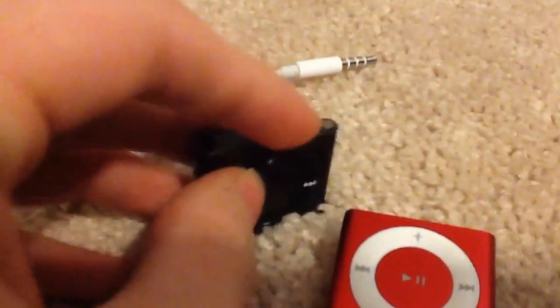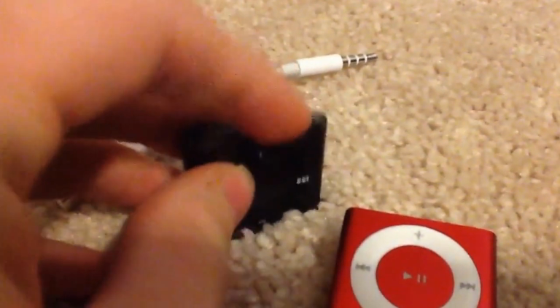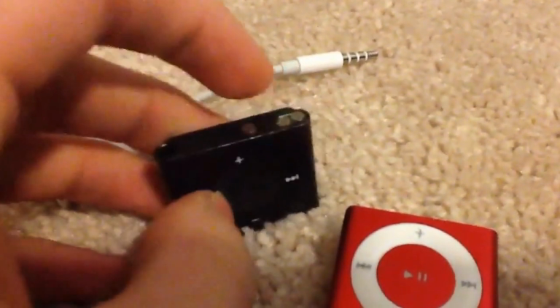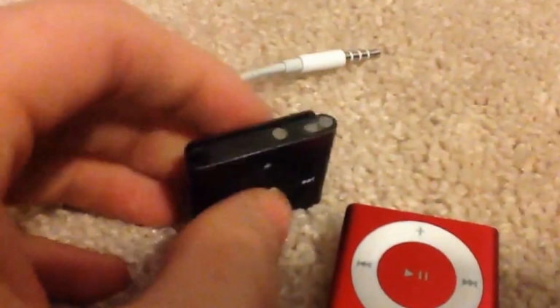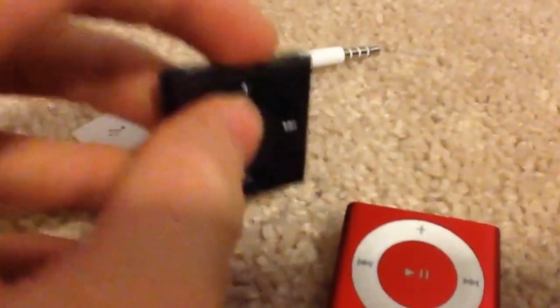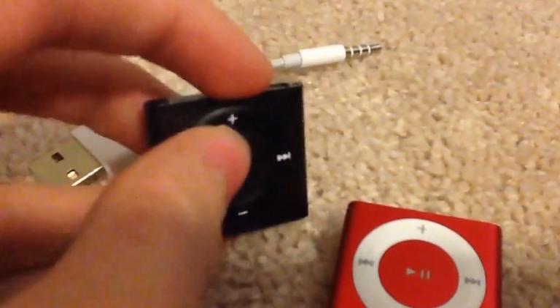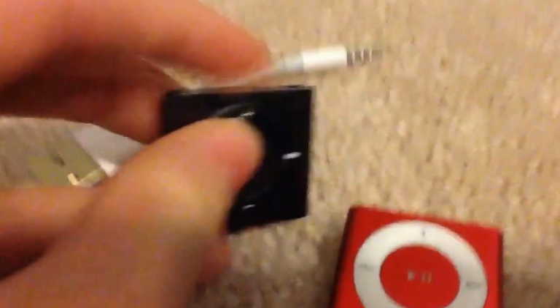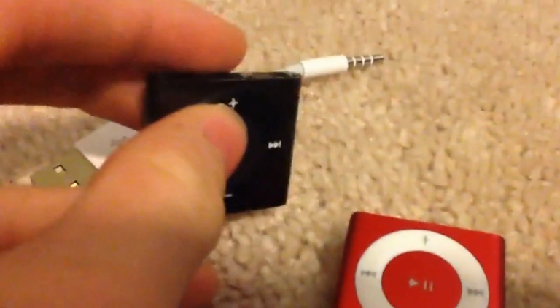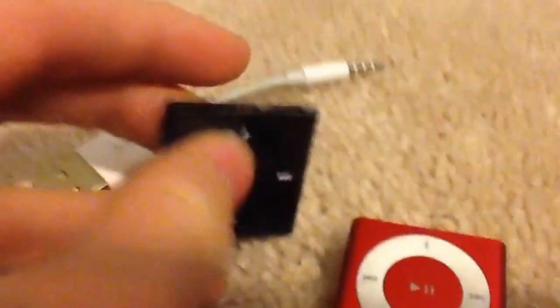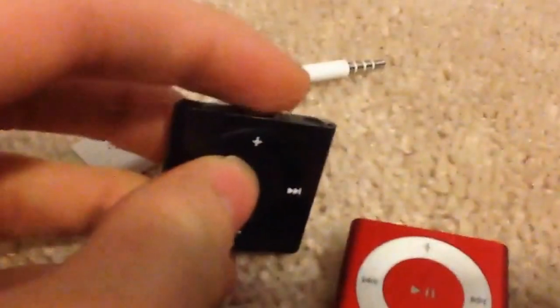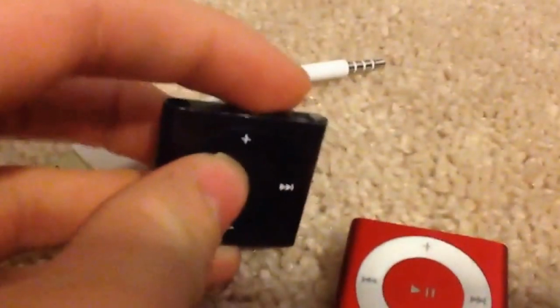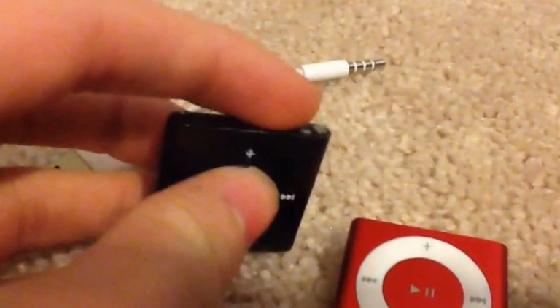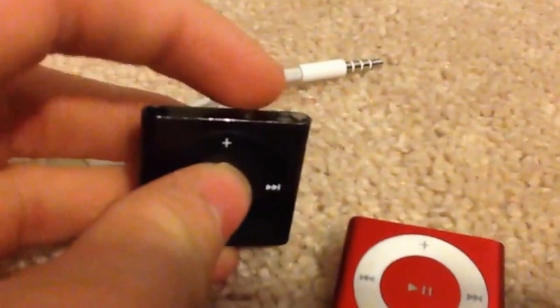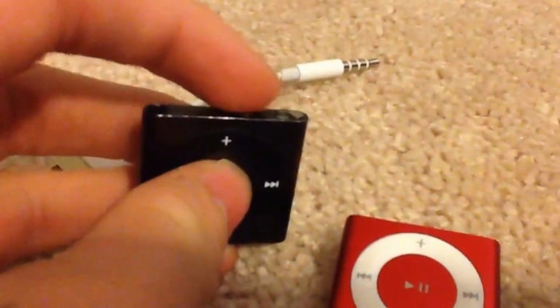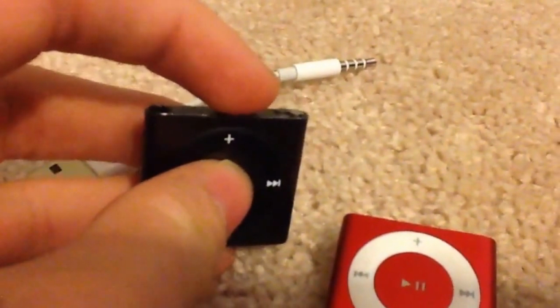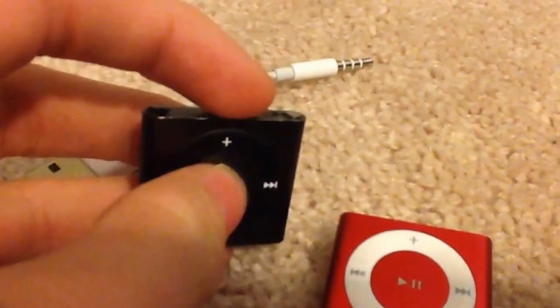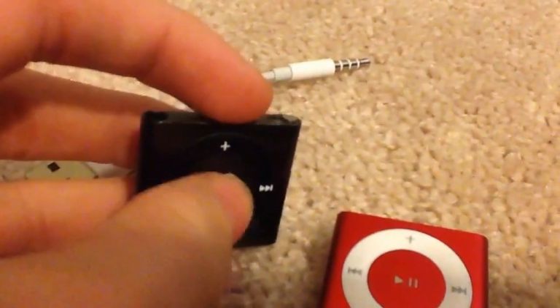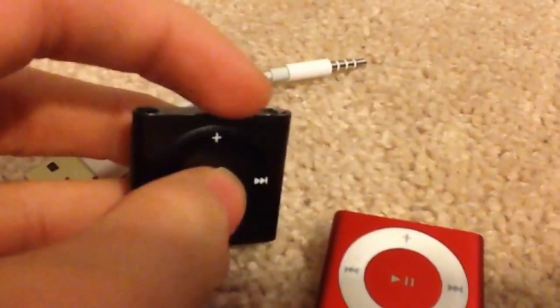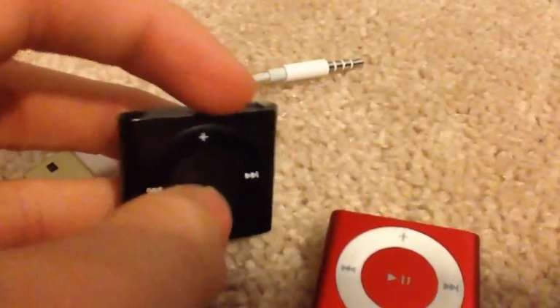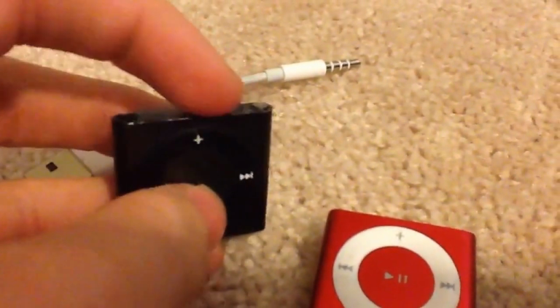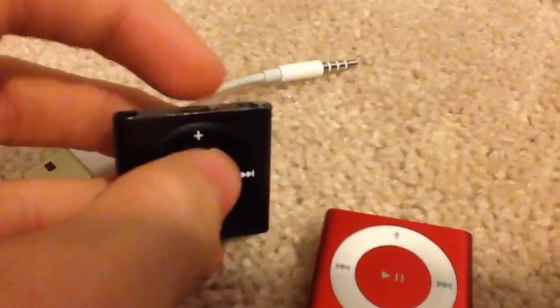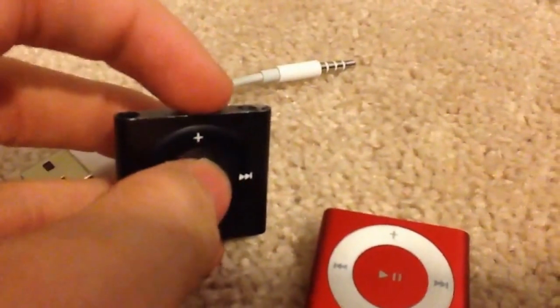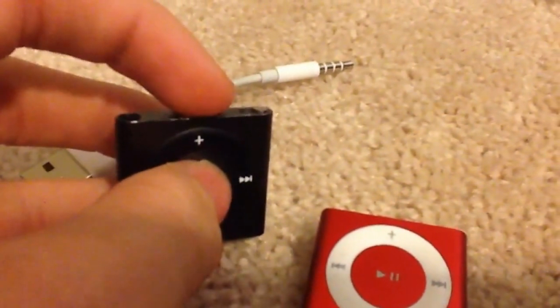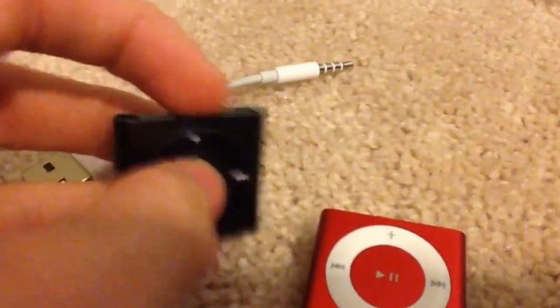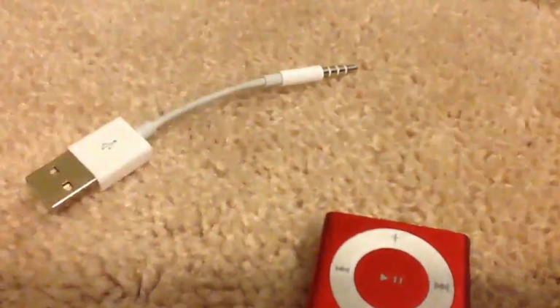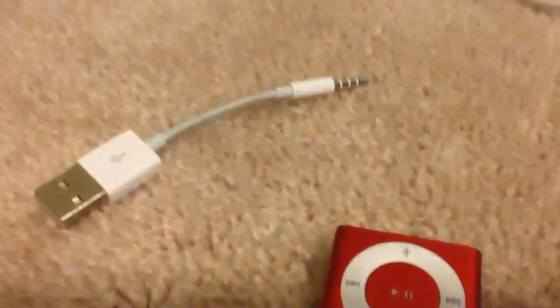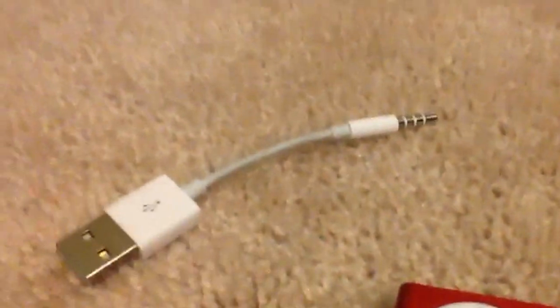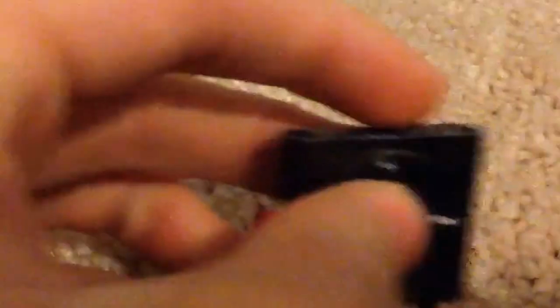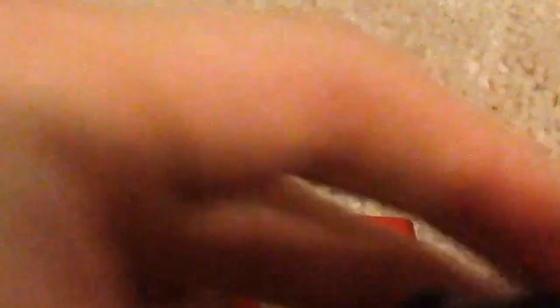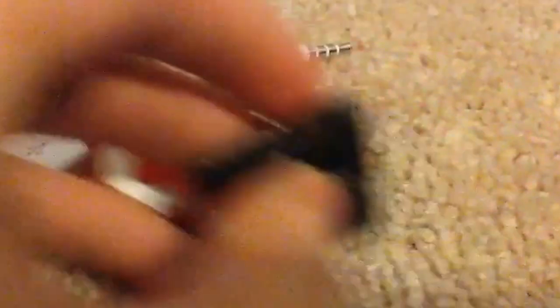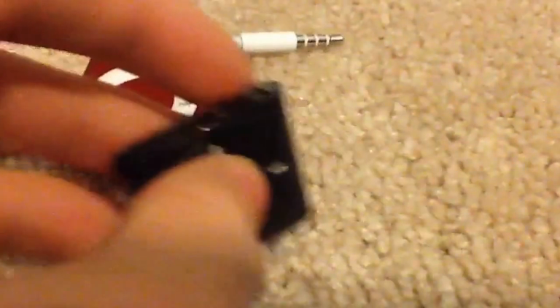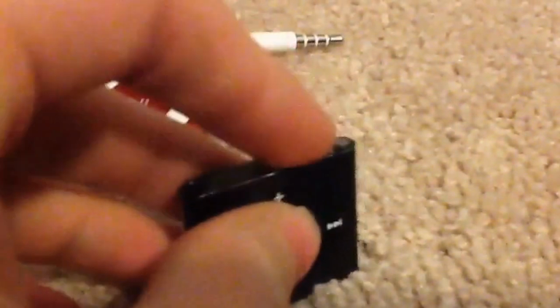This is the VoiceOver button. You want to single-tap it to tell you the name of the song or the track or whatever you're listening to, and the artist. And double-tap it to tell you the battery.